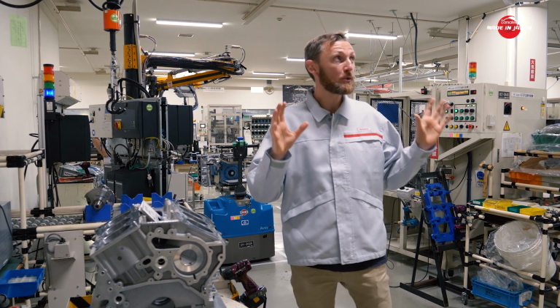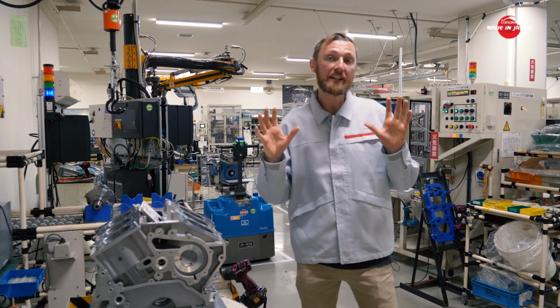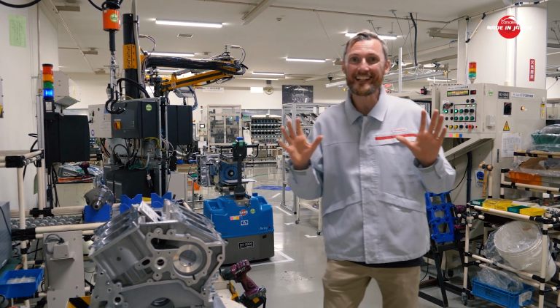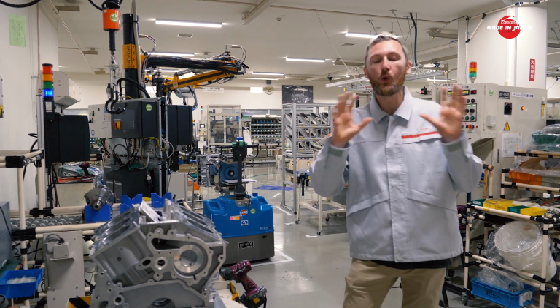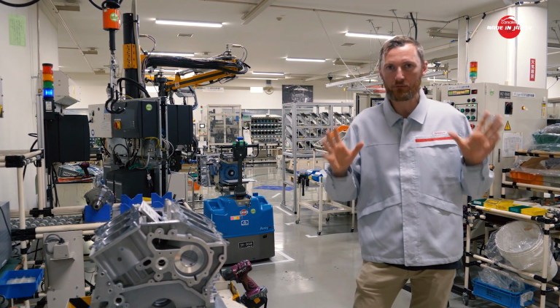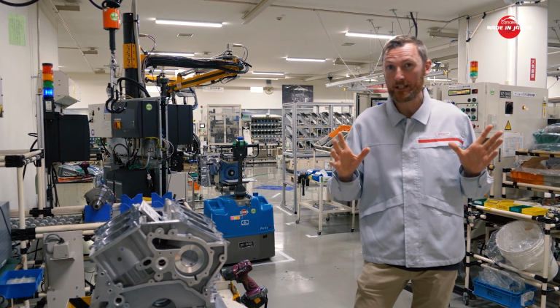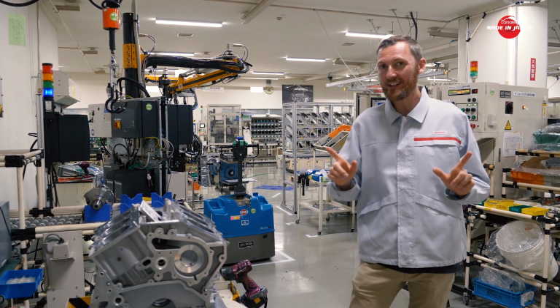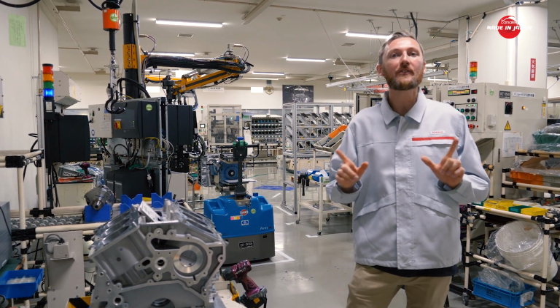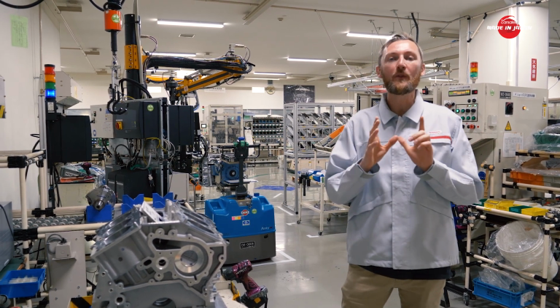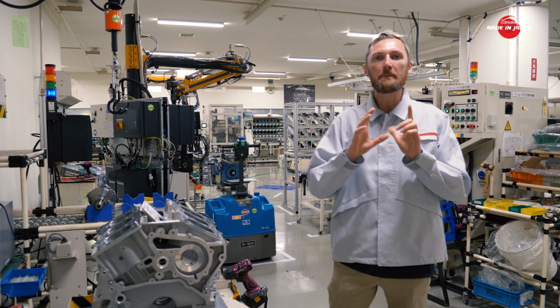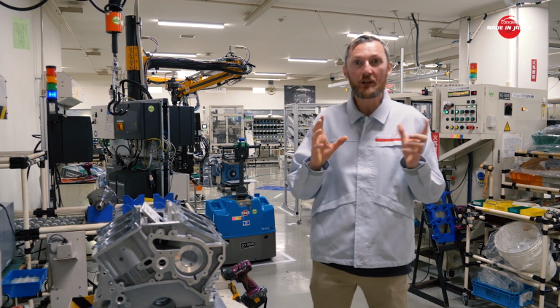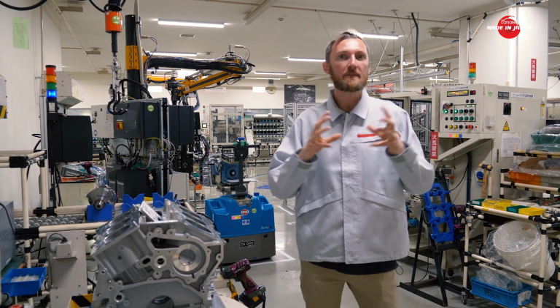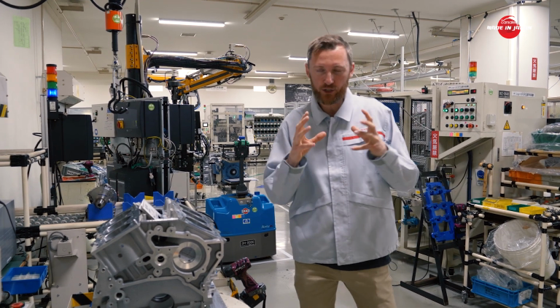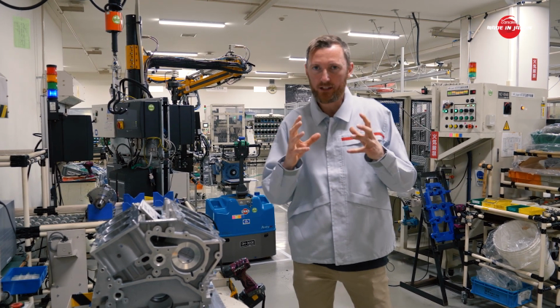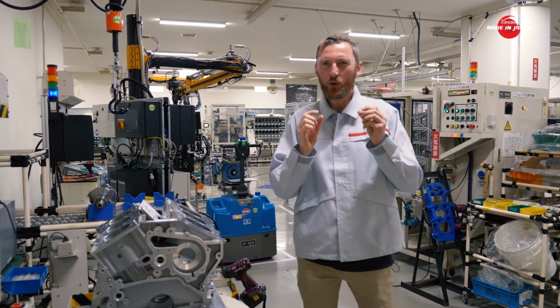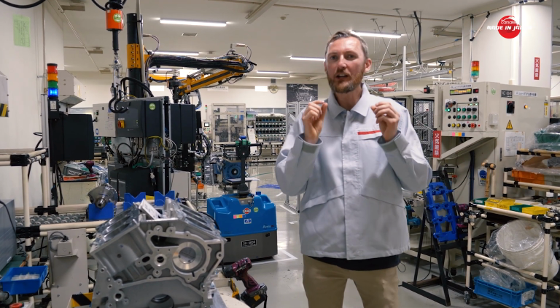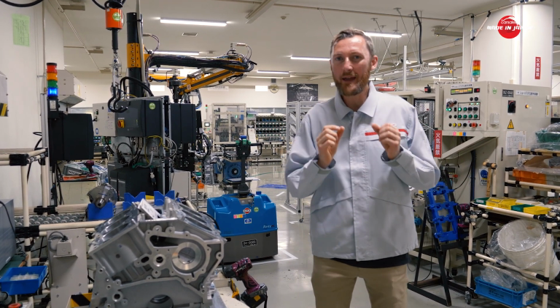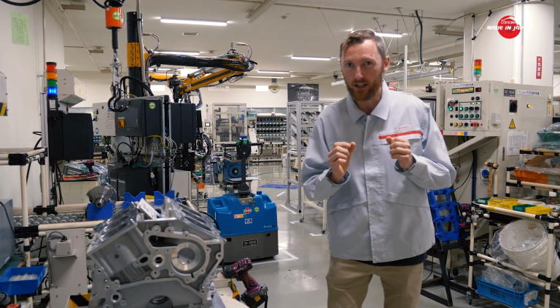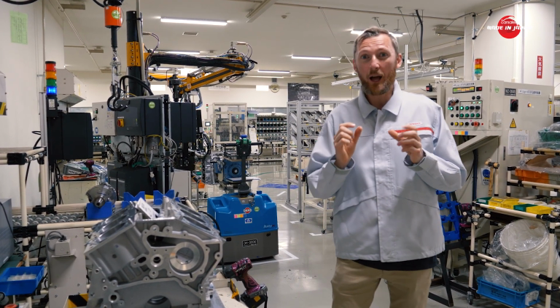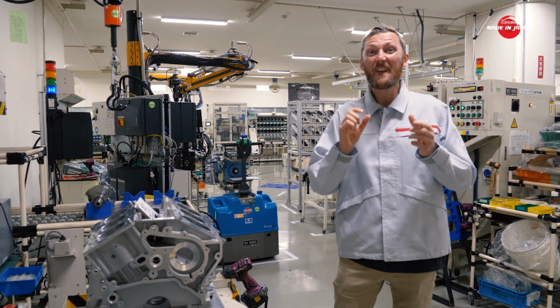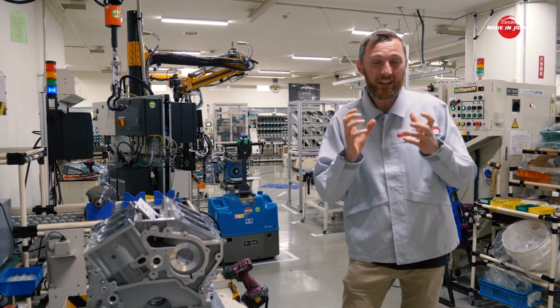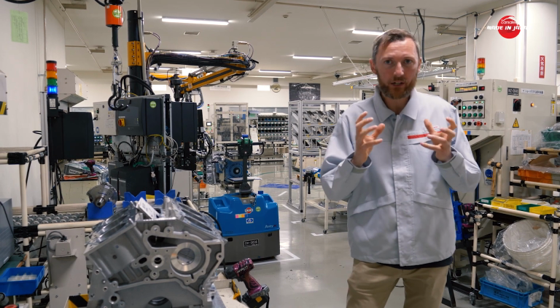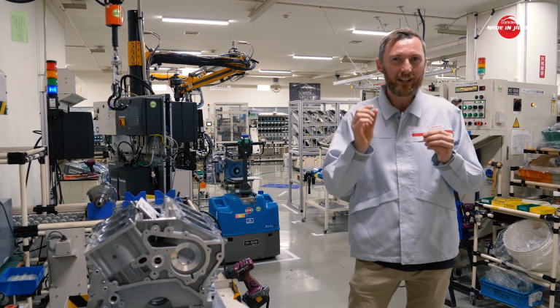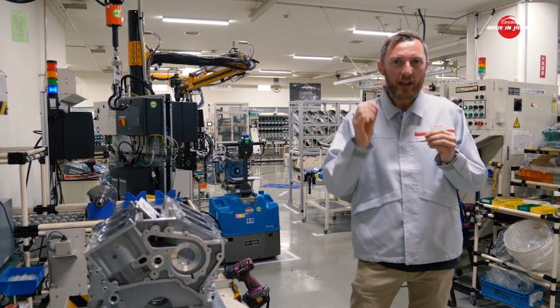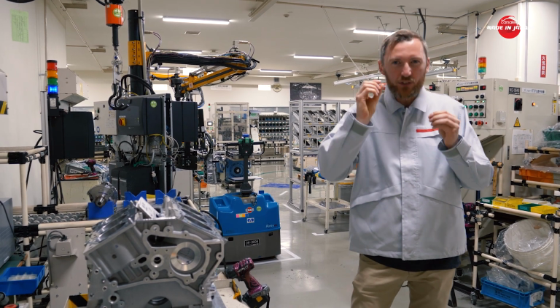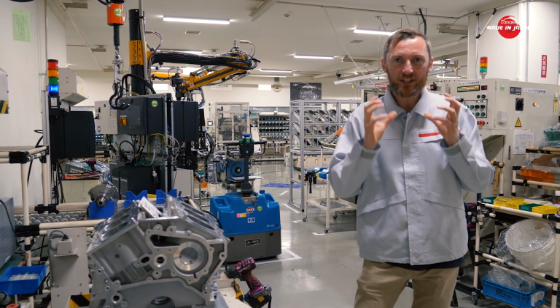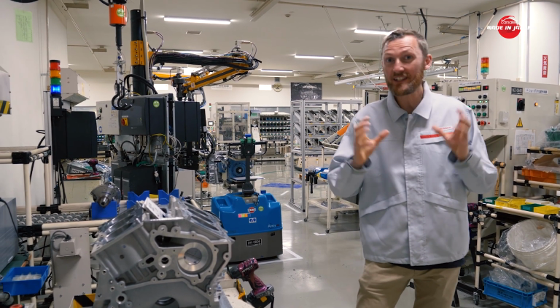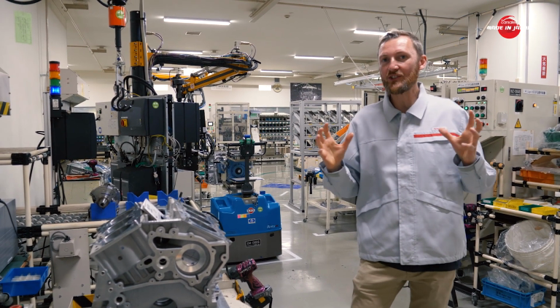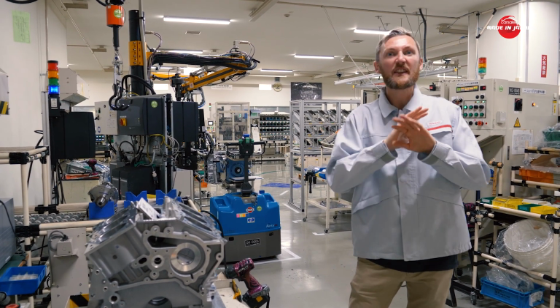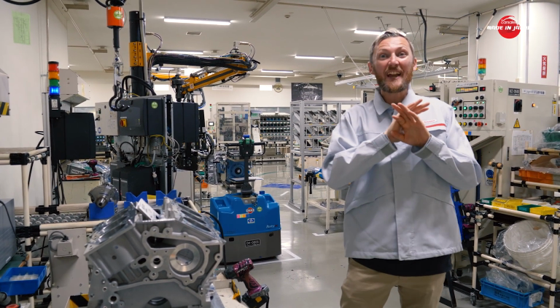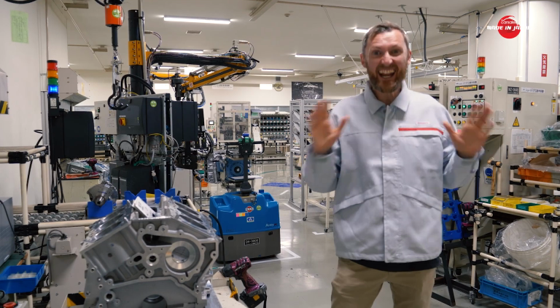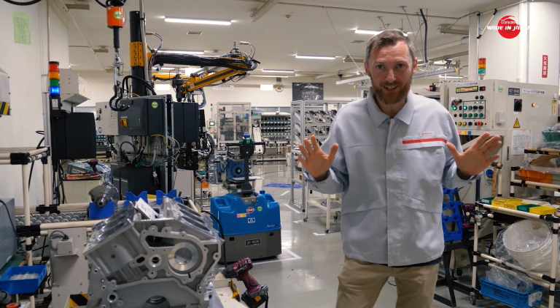It's 23 degrees in here all year round, and that's because they do not want the aluminium to expand and contract. We're talking minute amounts — up to 15 microns — but they want so much consistency in these engines that they don't take any chances.